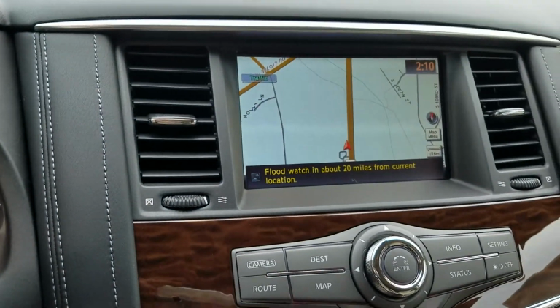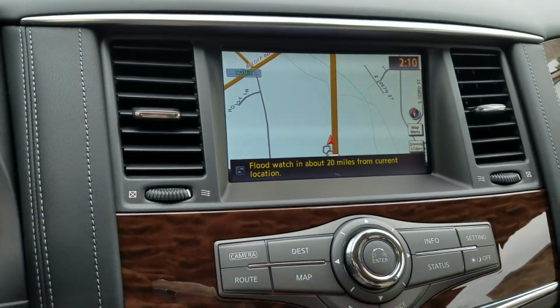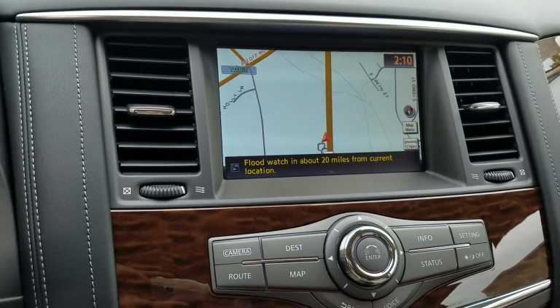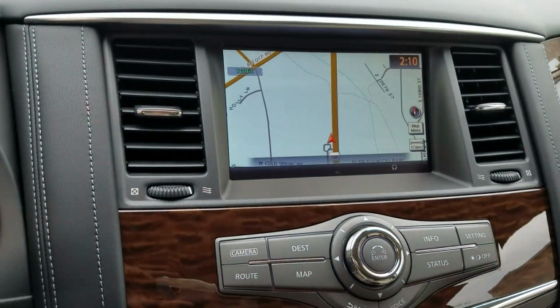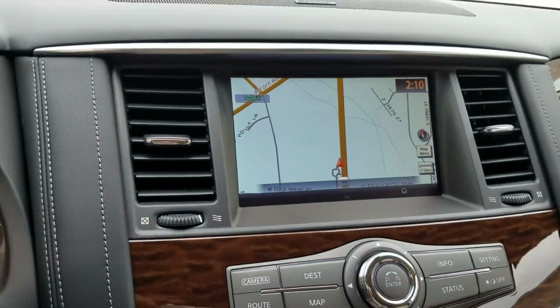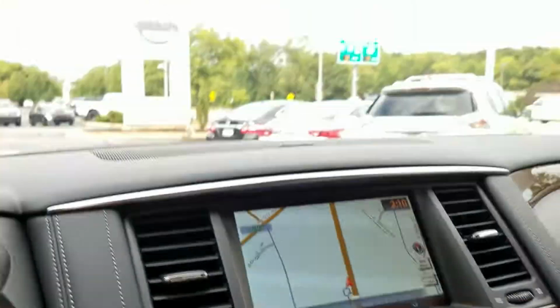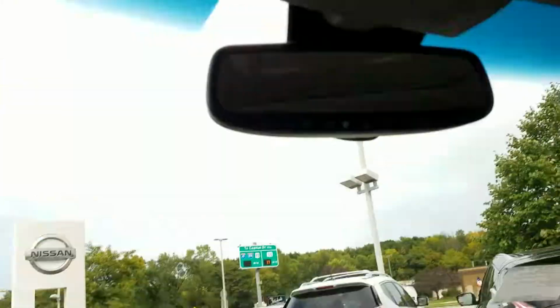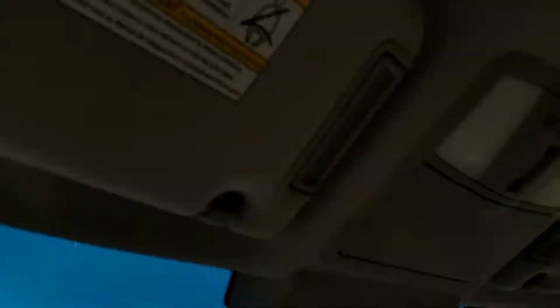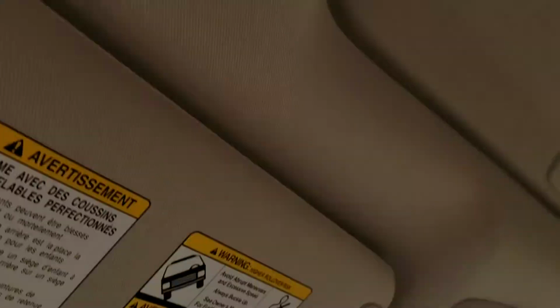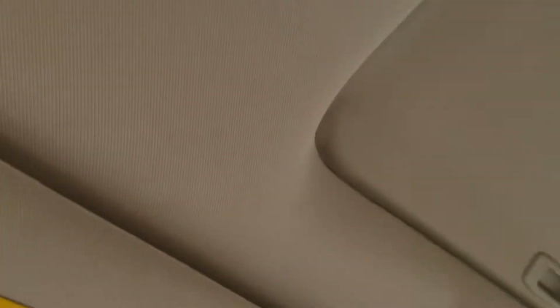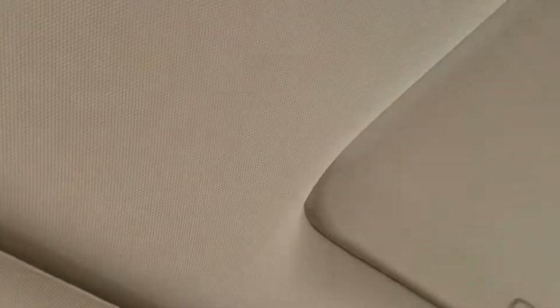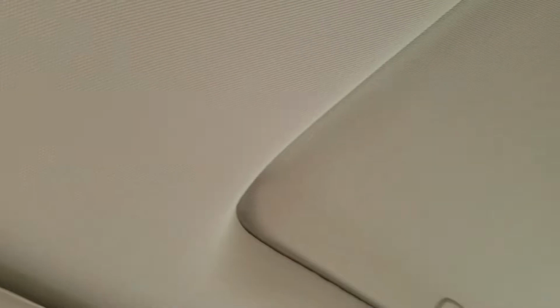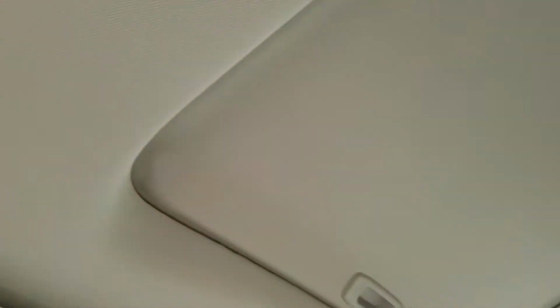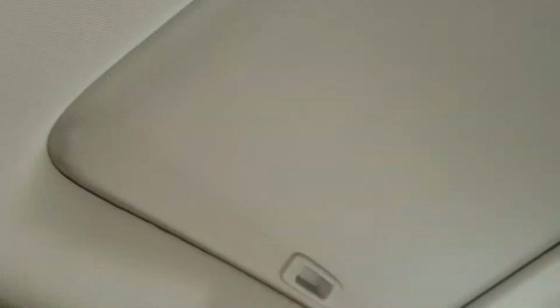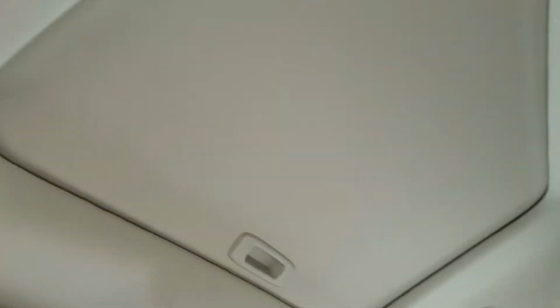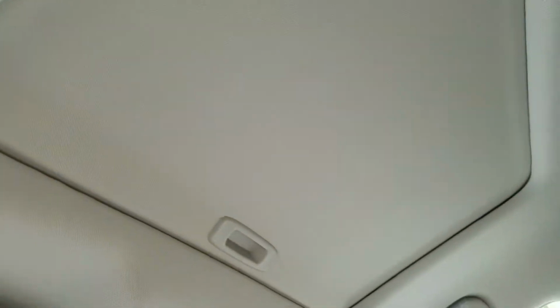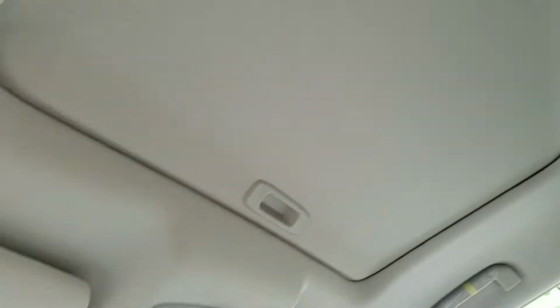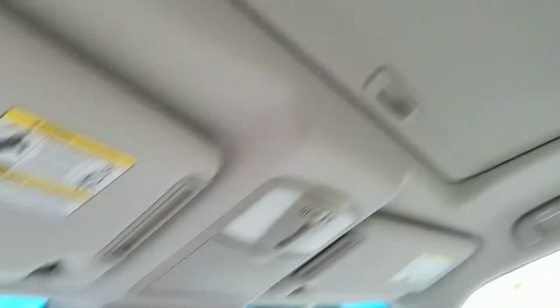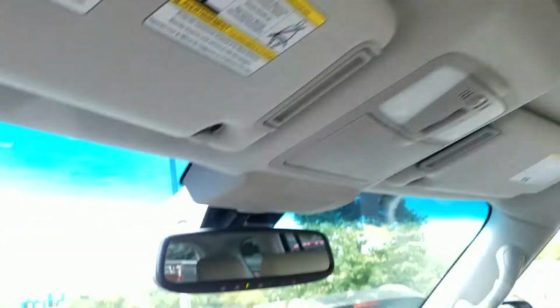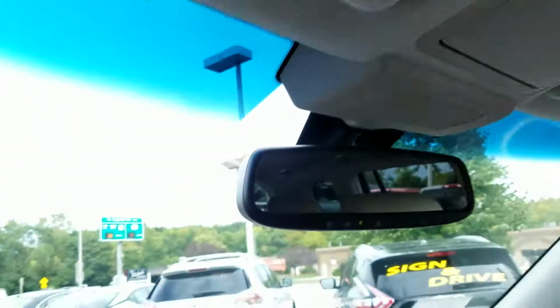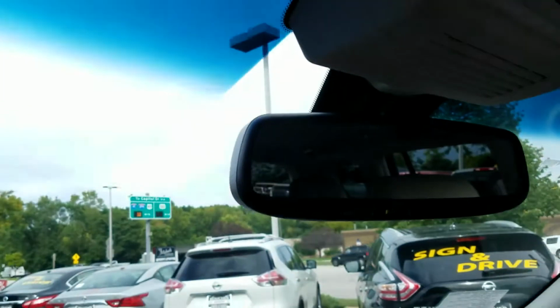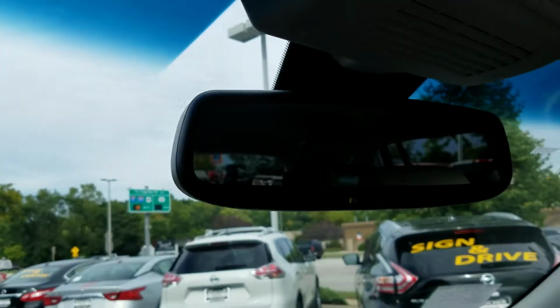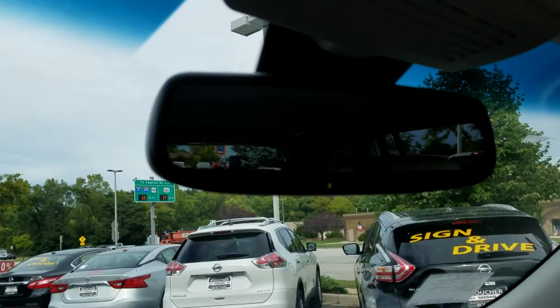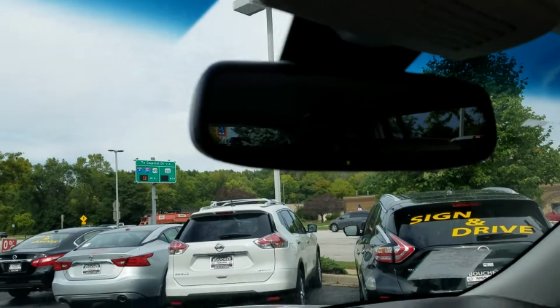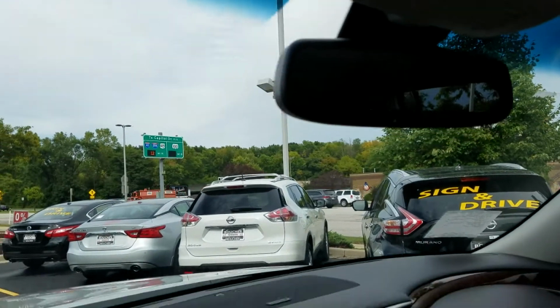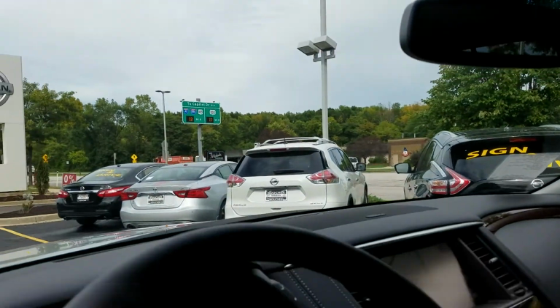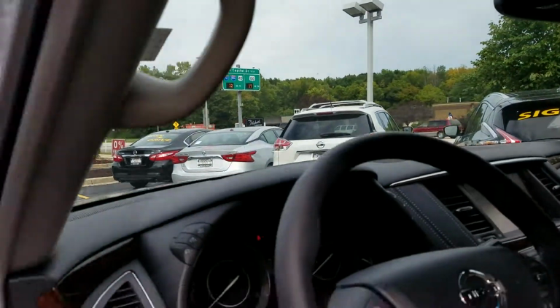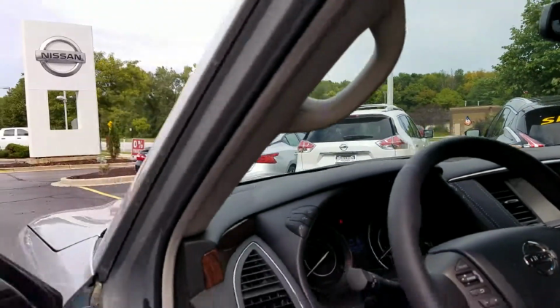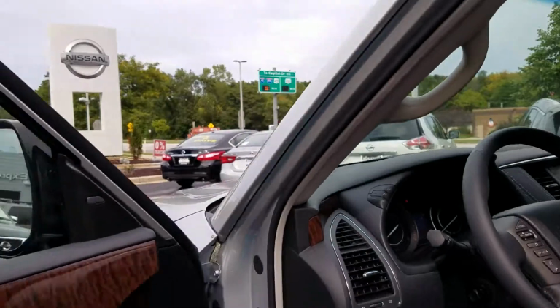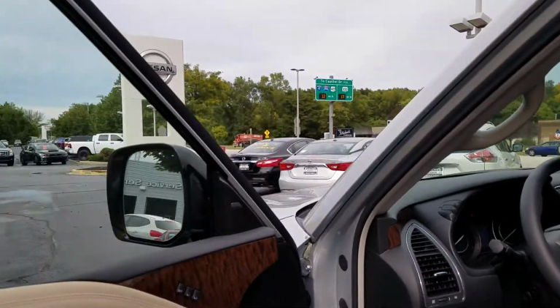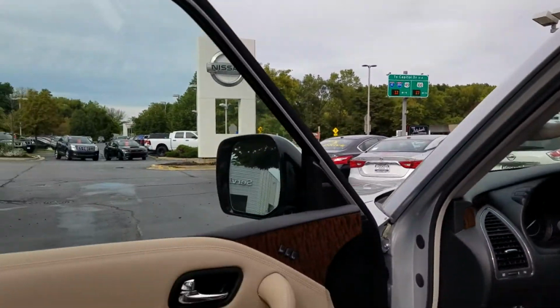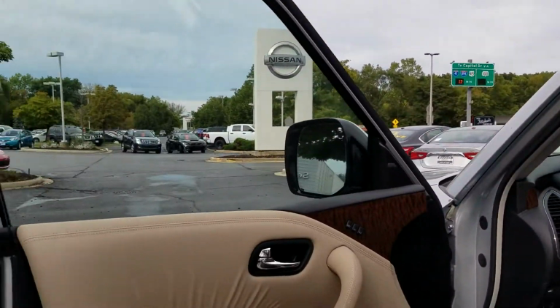As you can see, there's navigation, sunroof, and the HomeLink system in the mirrors. It does still have Bluetooth technology.